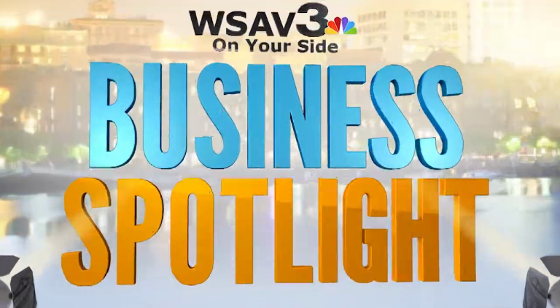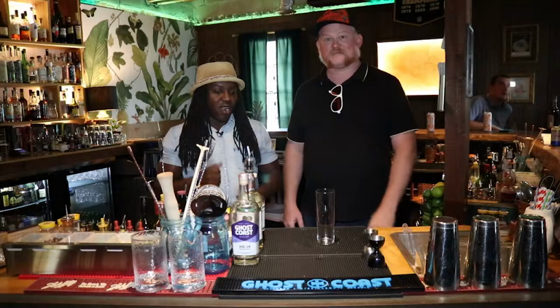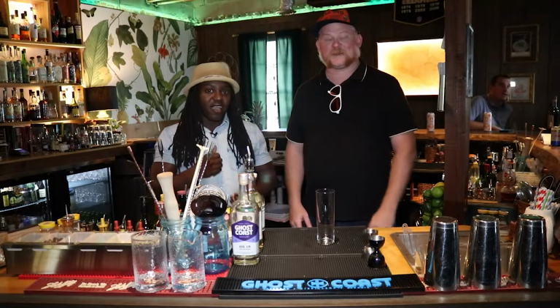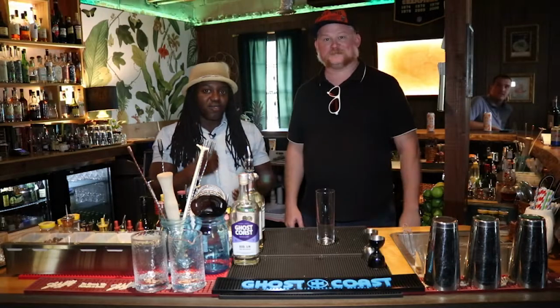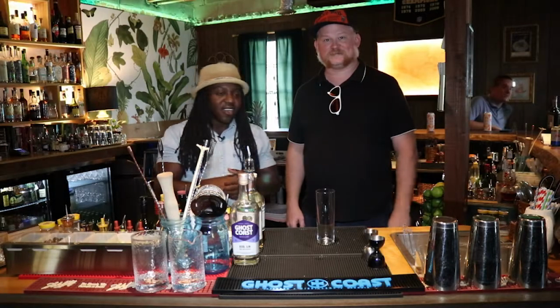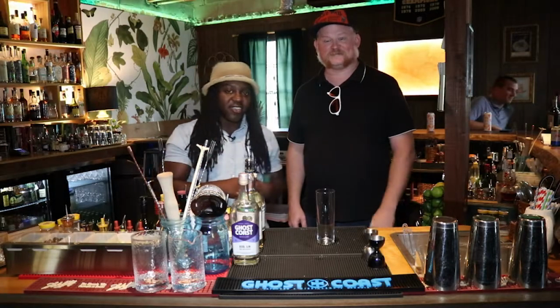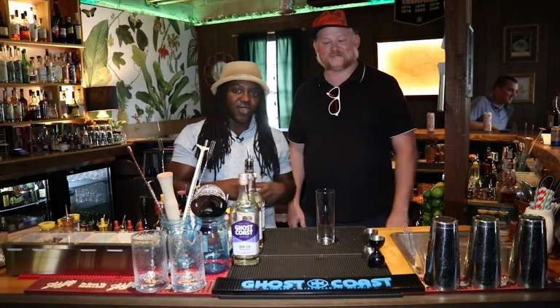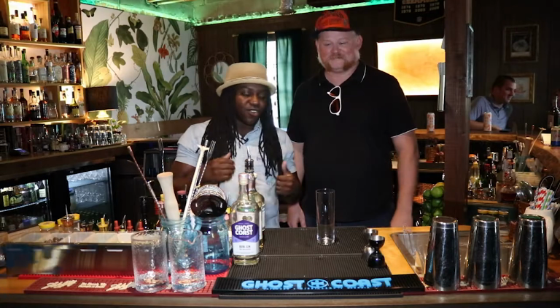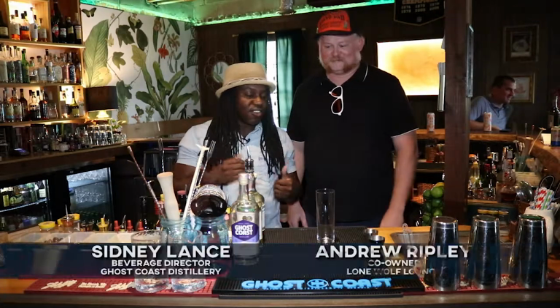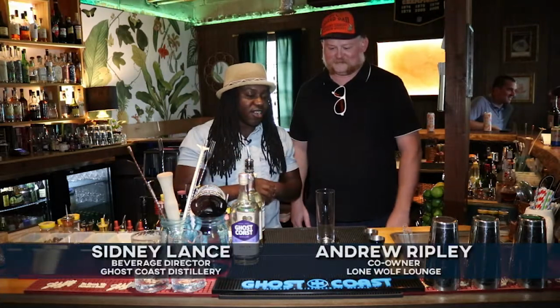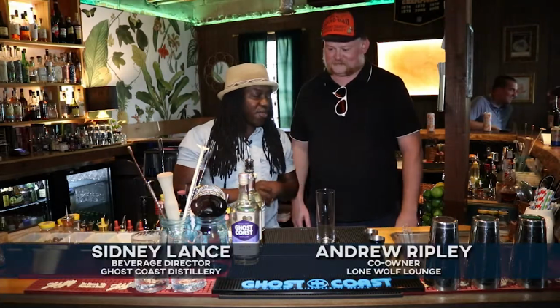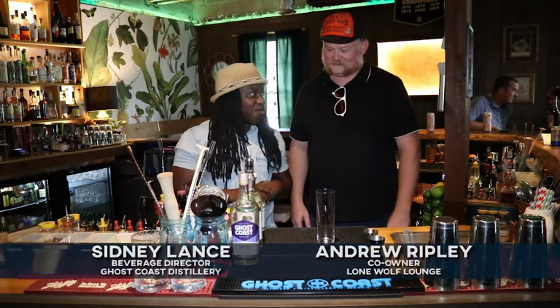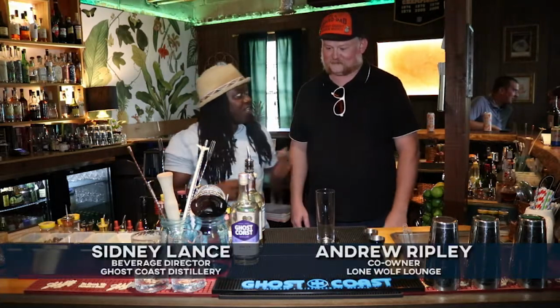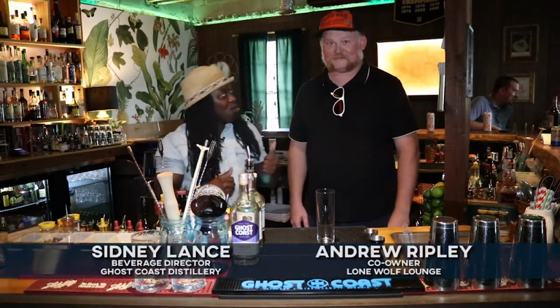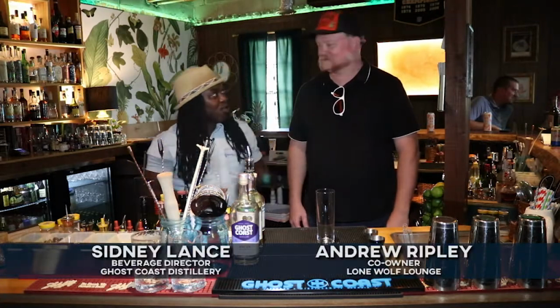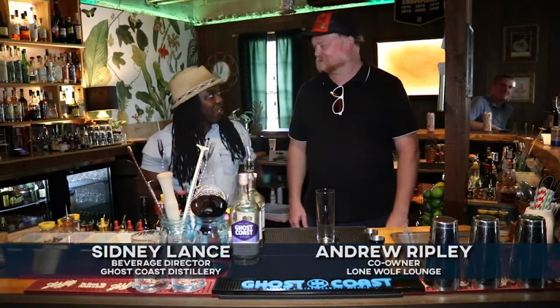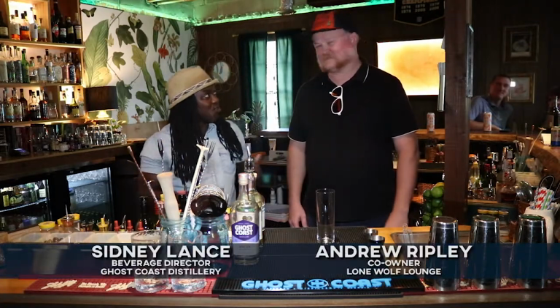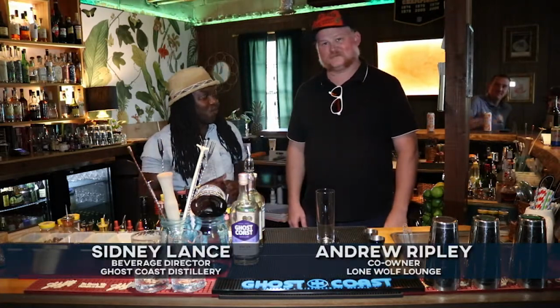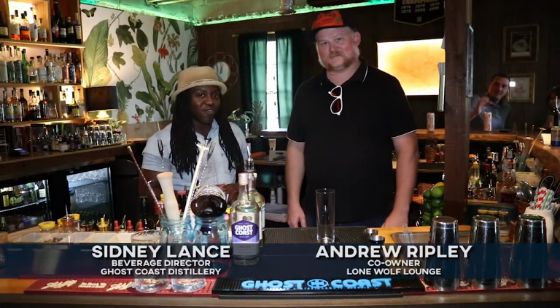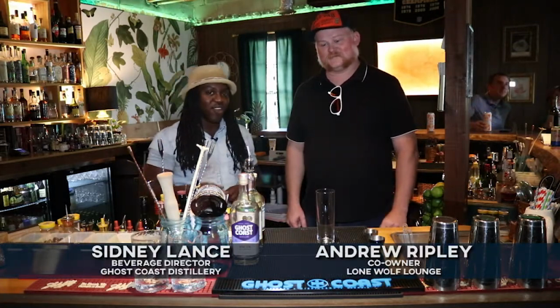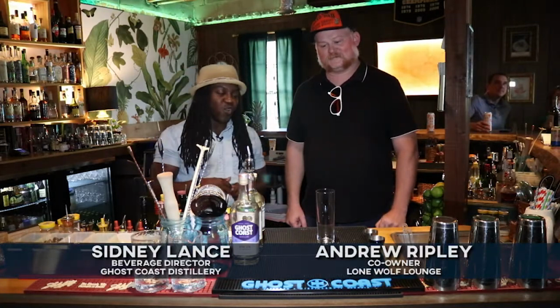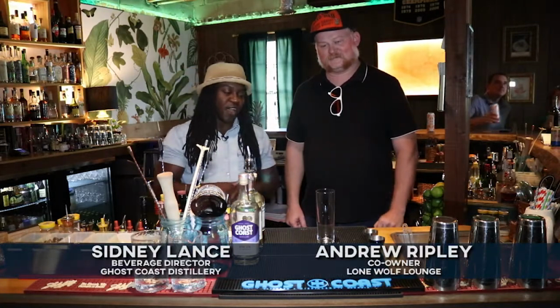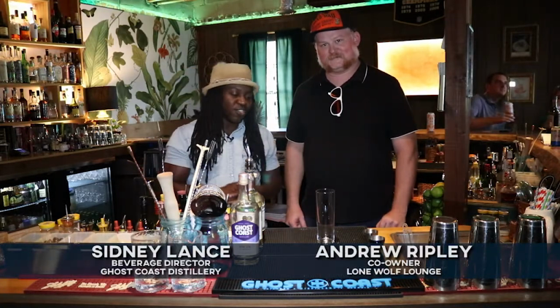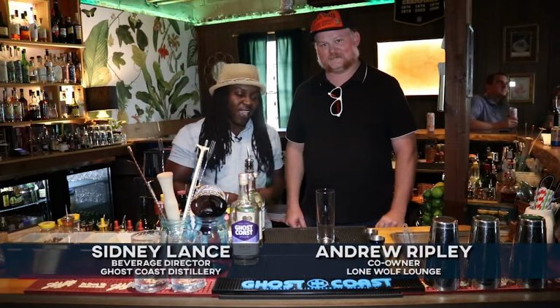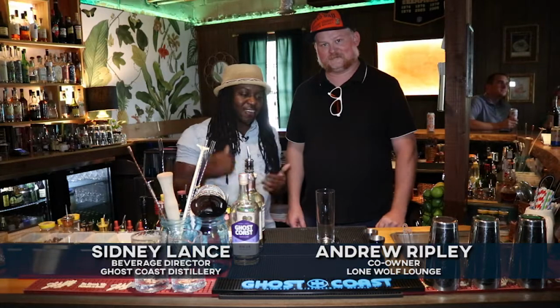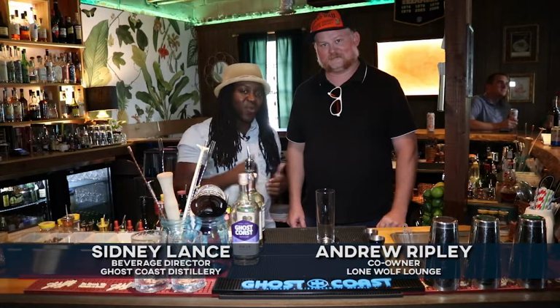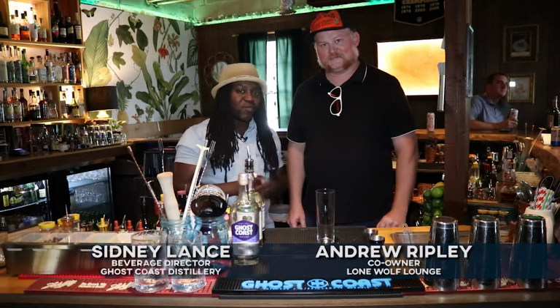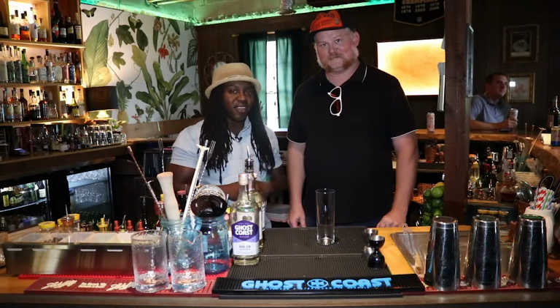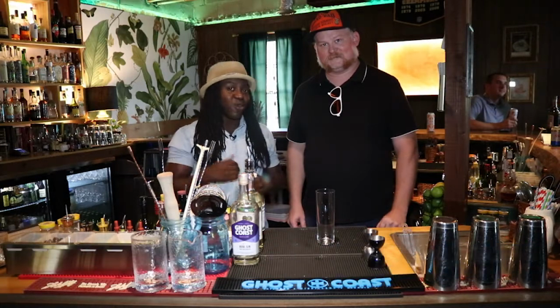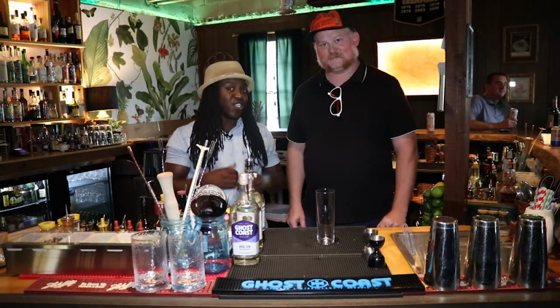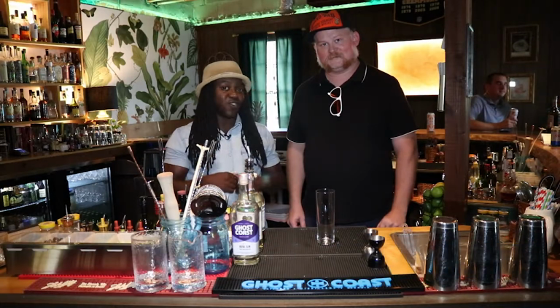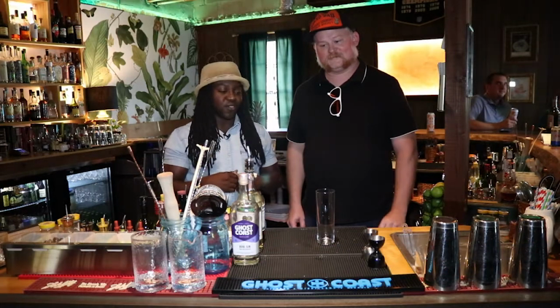I'm Sidney Lance with Ghost Coast Distillery, and I'm here with co-owner Andrew Ripley over at Lone Wolf Lounge. Today we're going to be making the Burl Gin Swizzle.